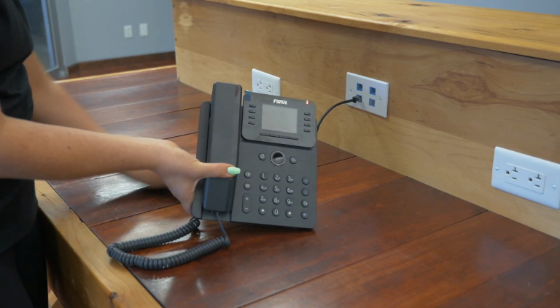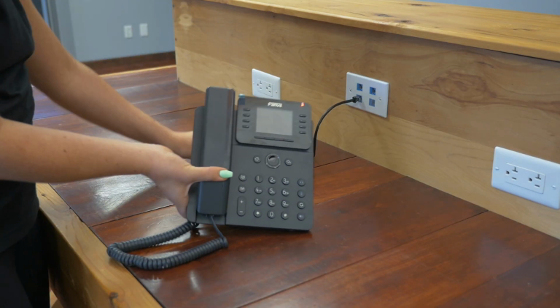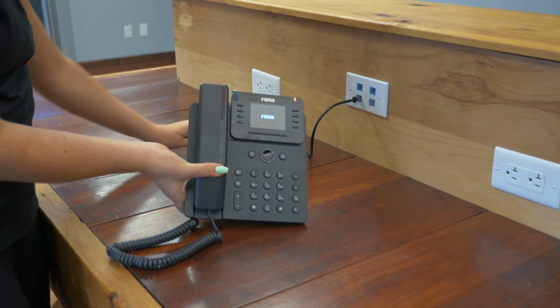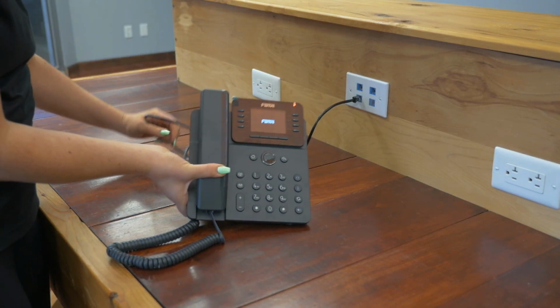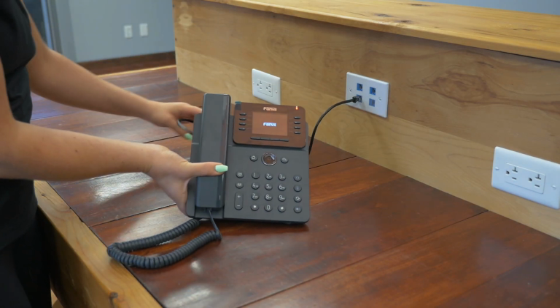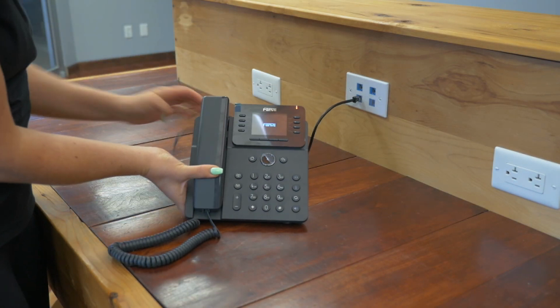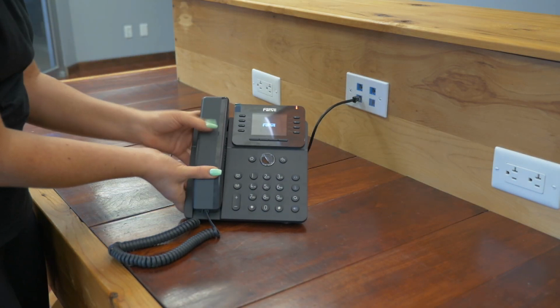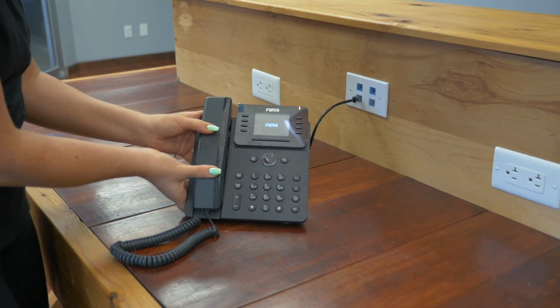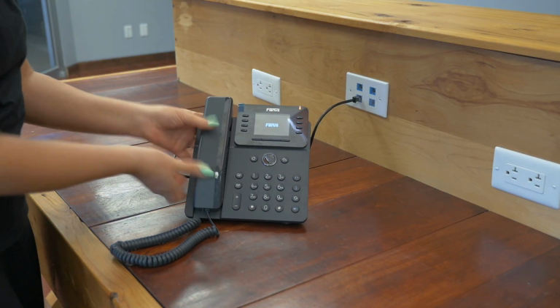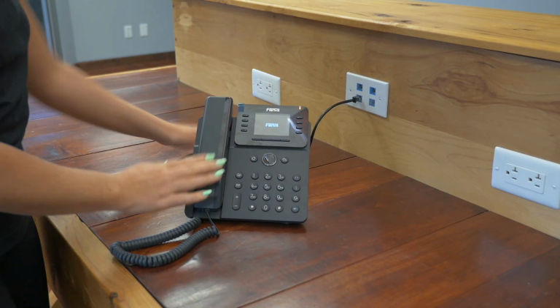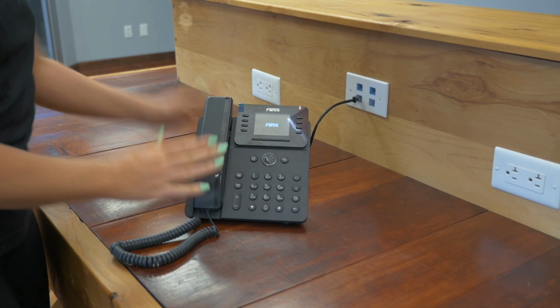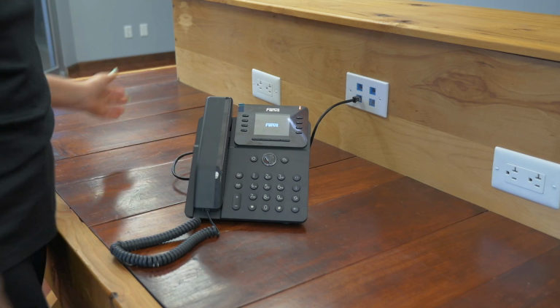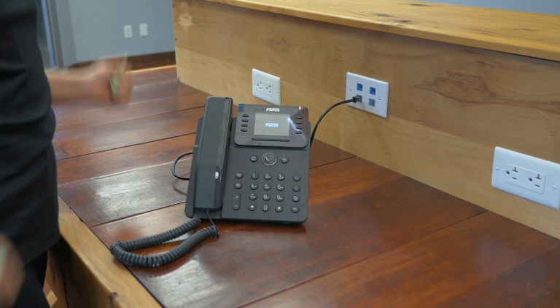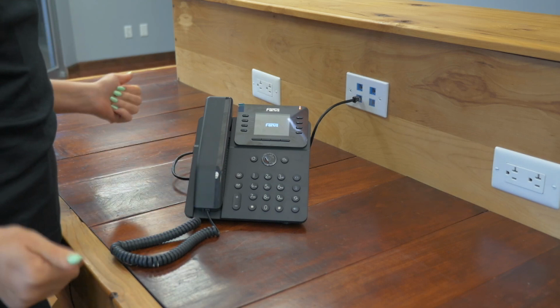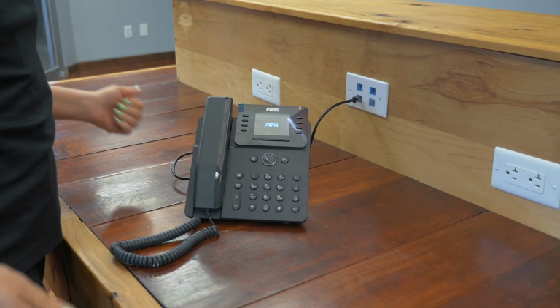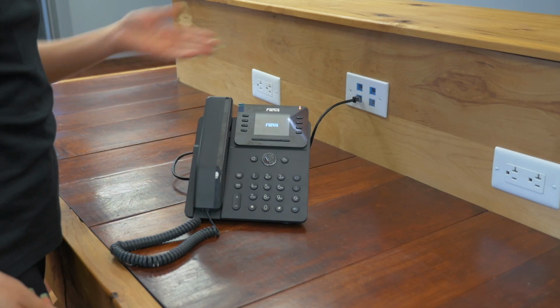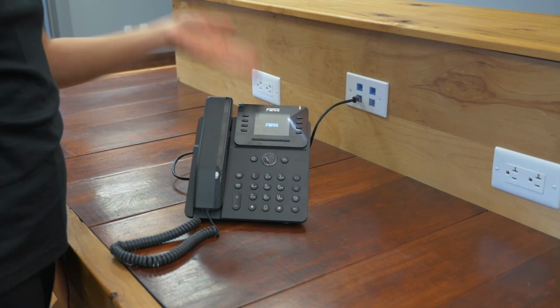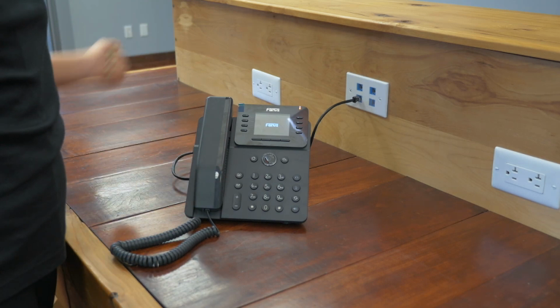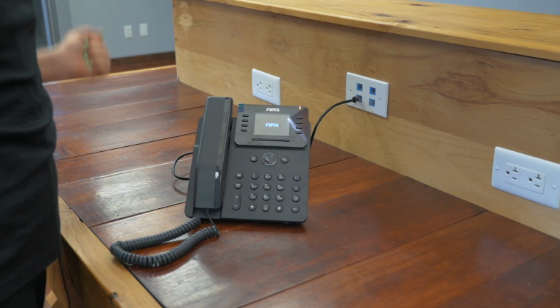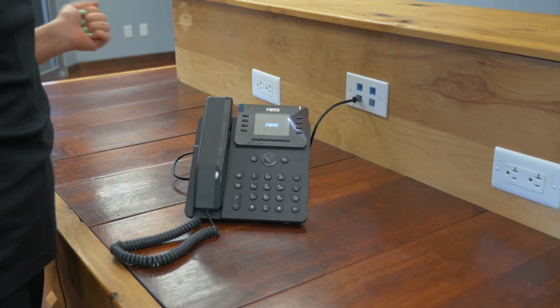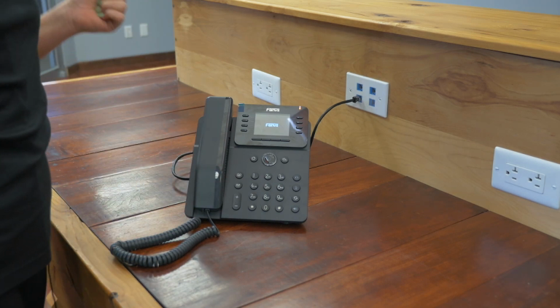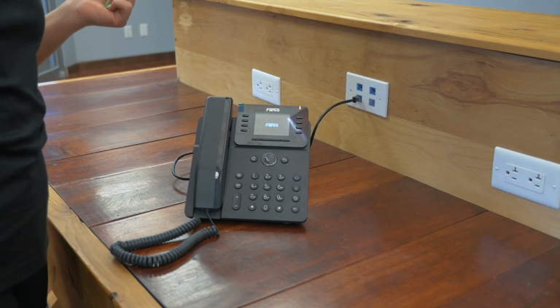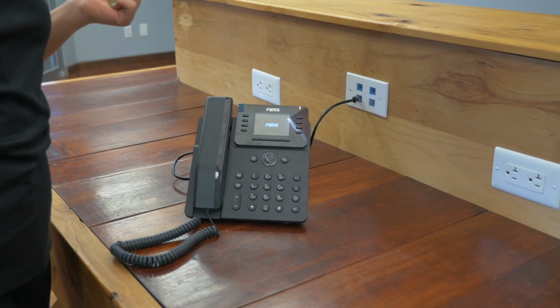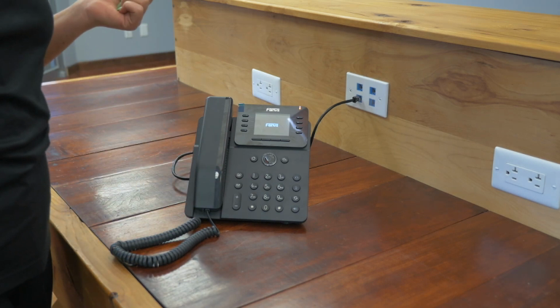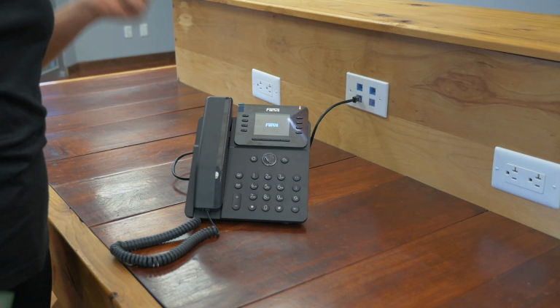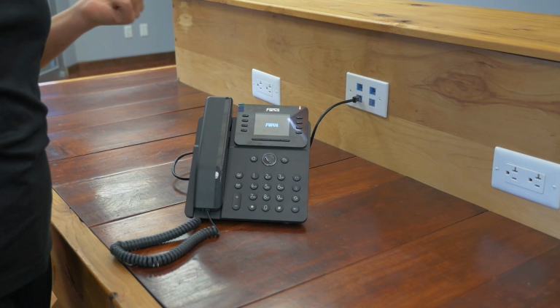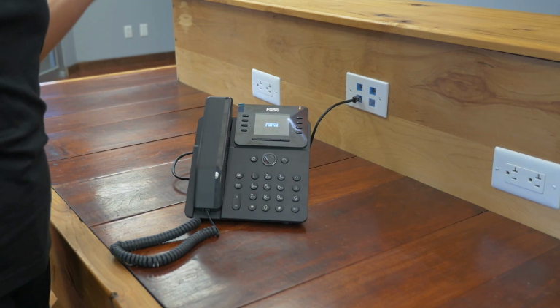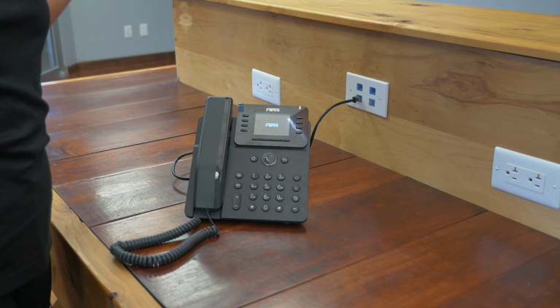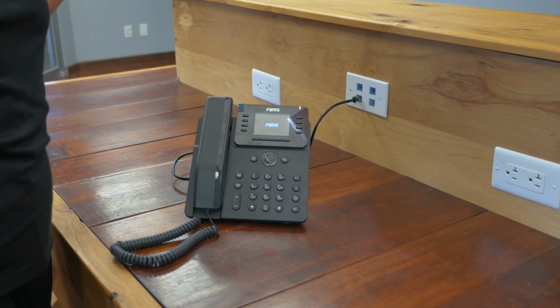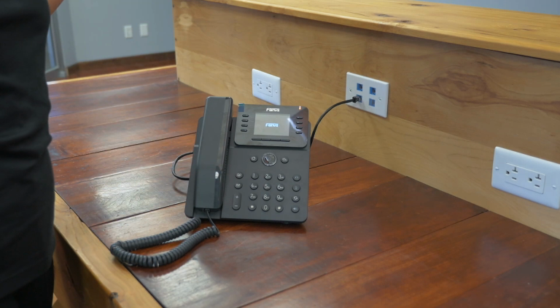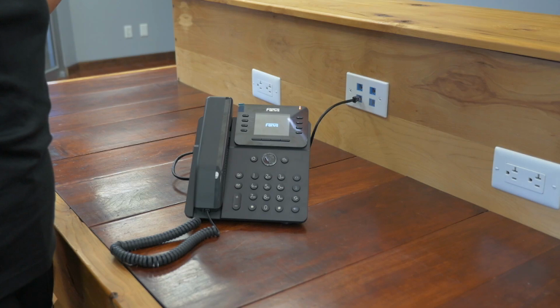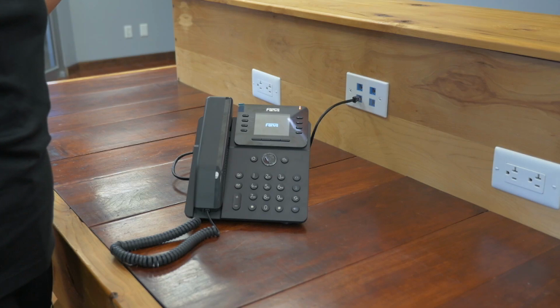We've got a bunch of cords back here, but we're all set up and you'll see that it's turning on. Now let's go through some of the features and functionality of this phone.